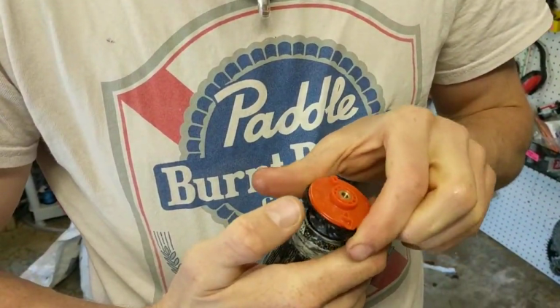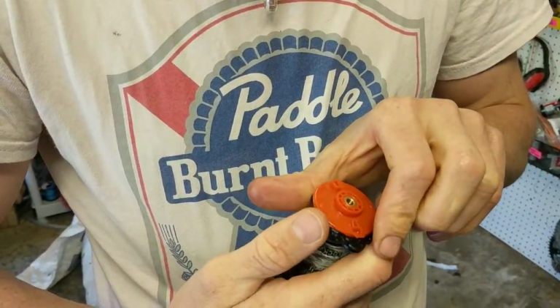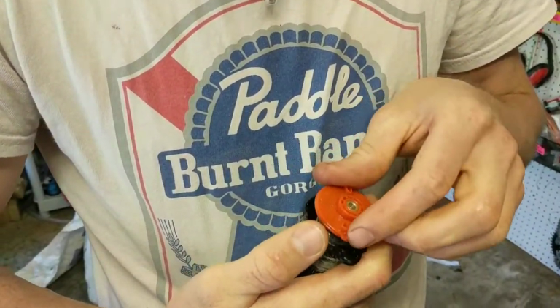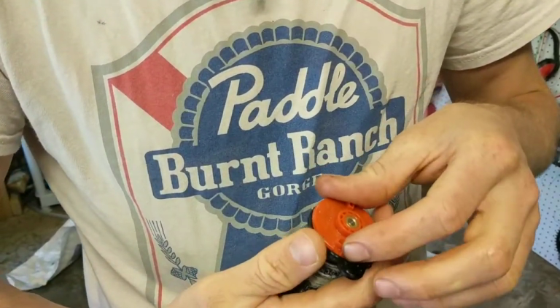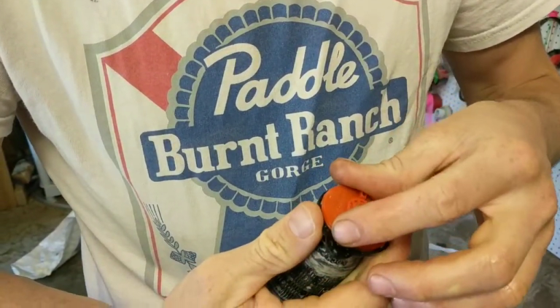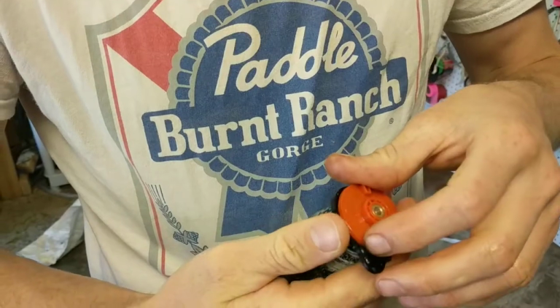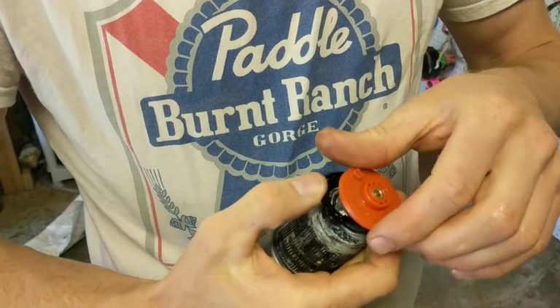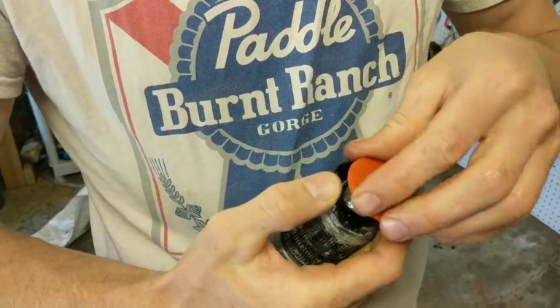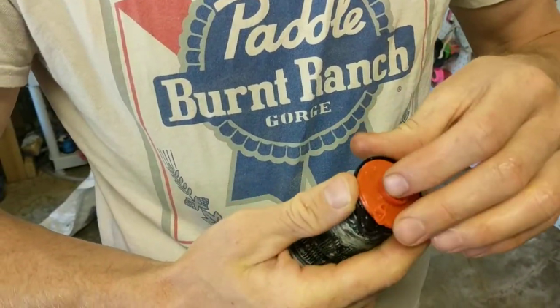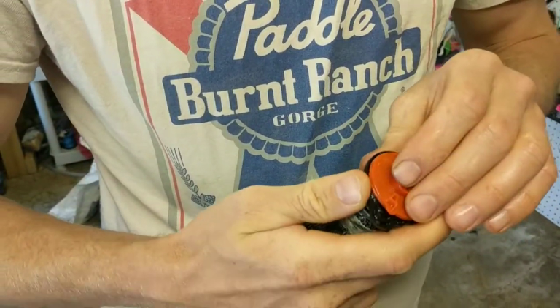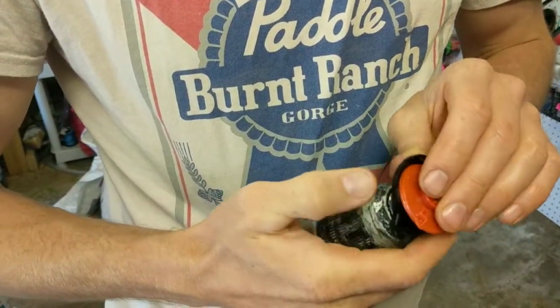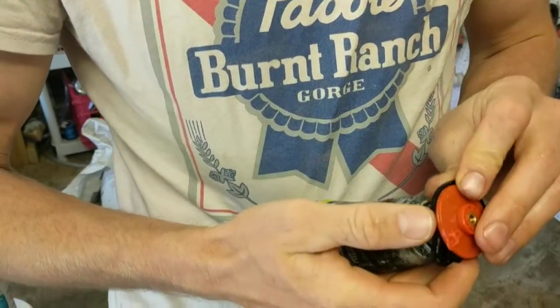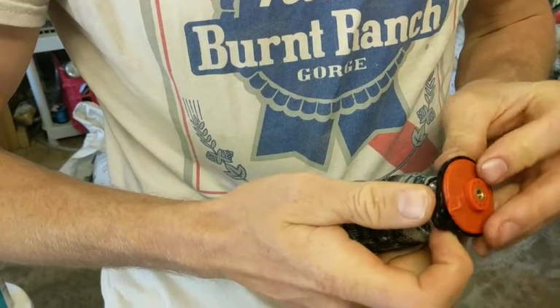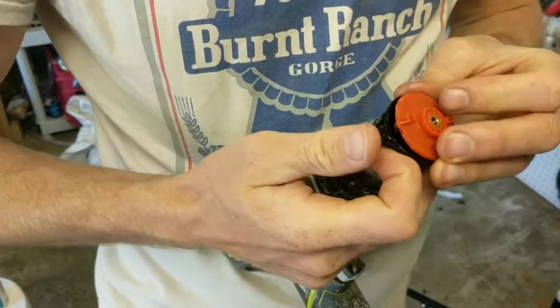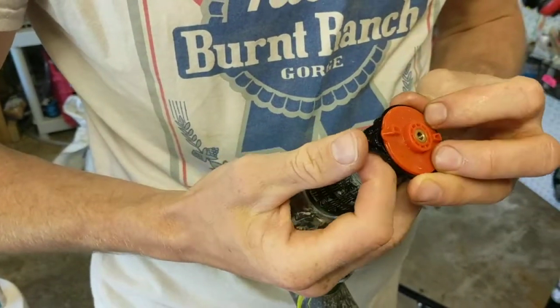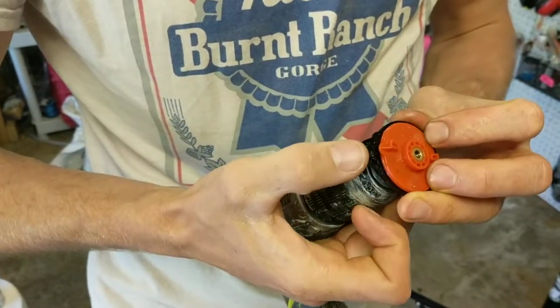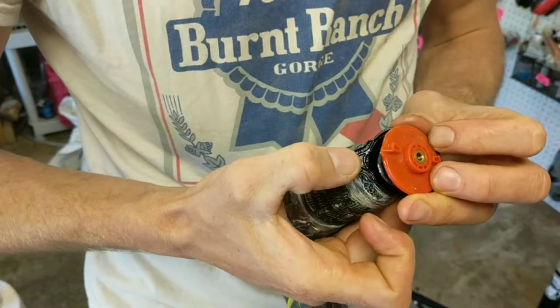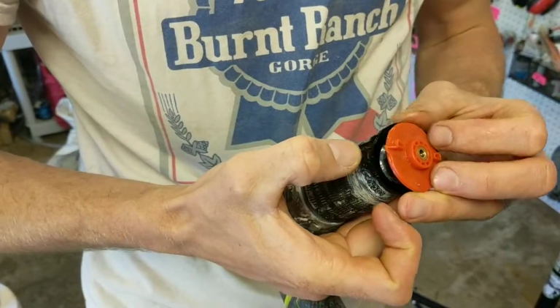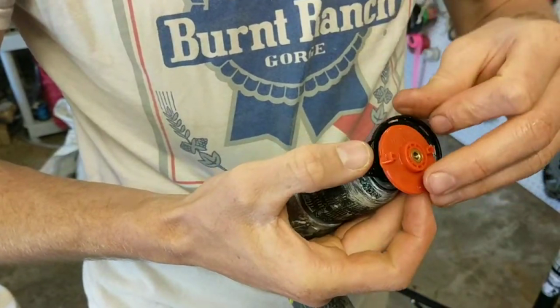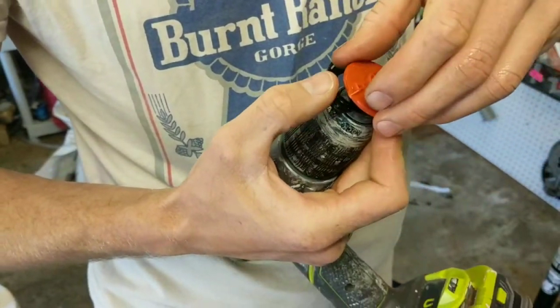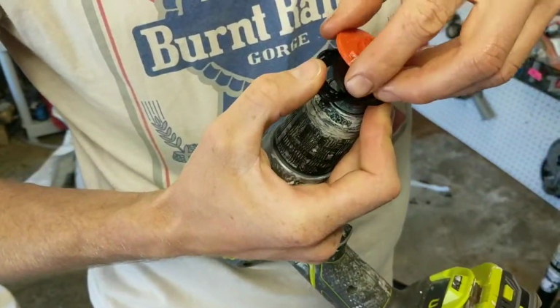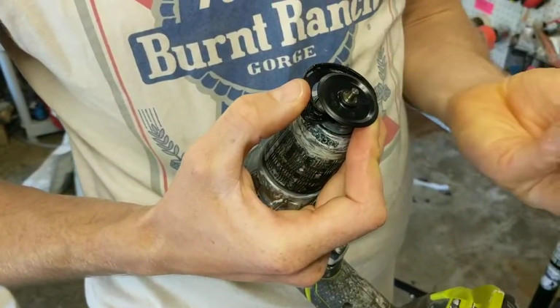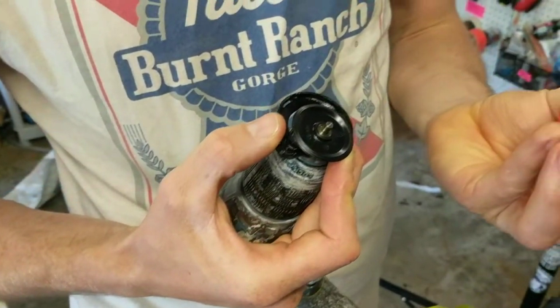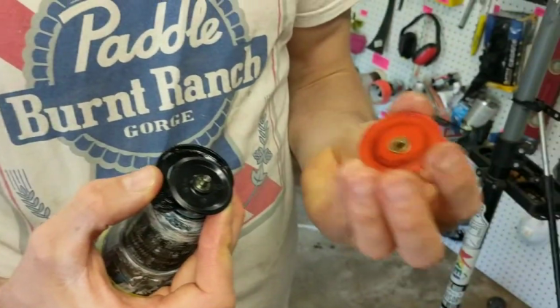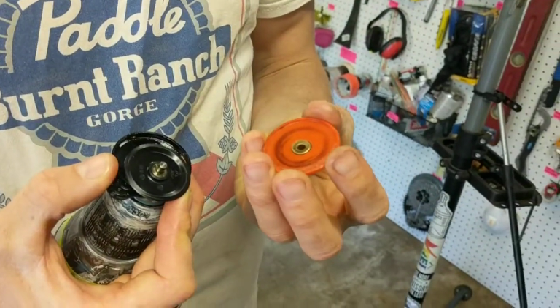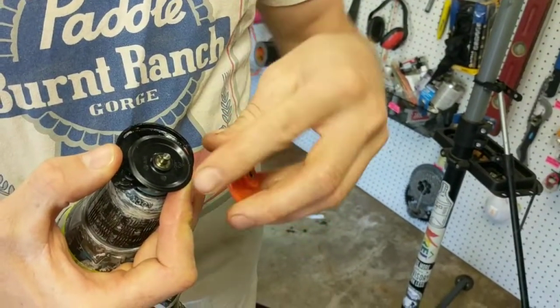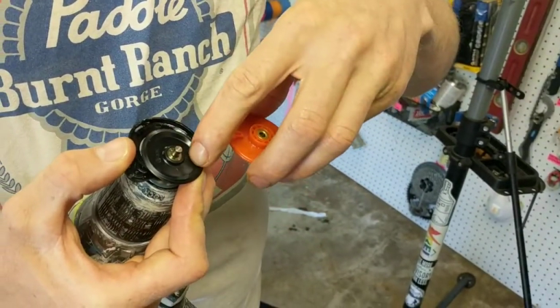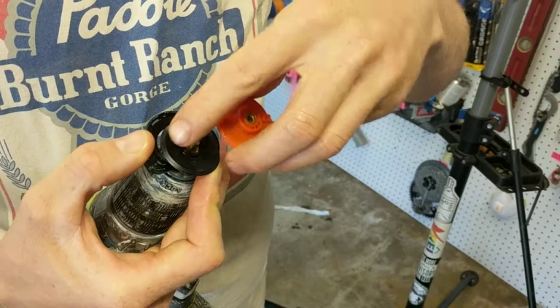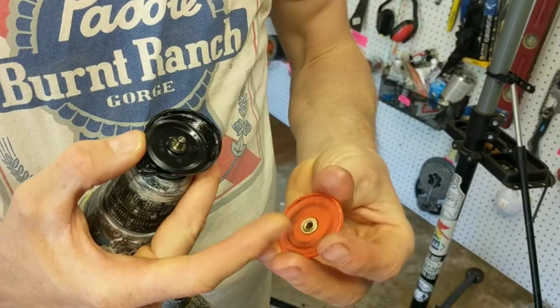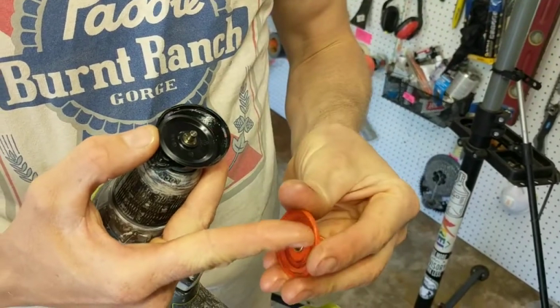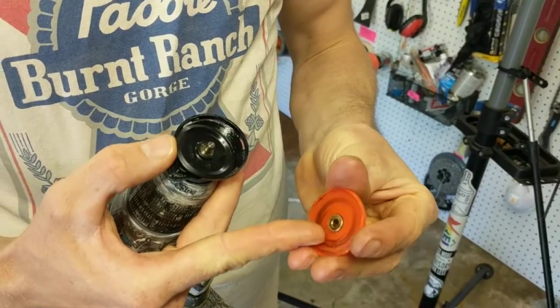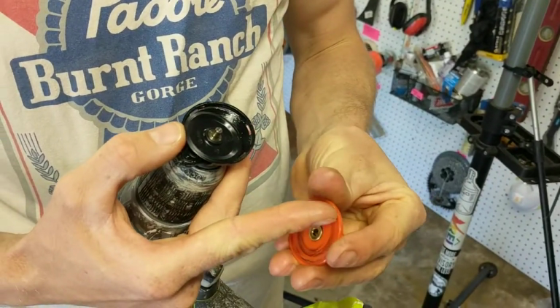What happens is it won't spin on this wheel. So once it's in here, it was really easy to just pop this tab down, pull this top off, and then clean out all the dirt that gets stuck in here.